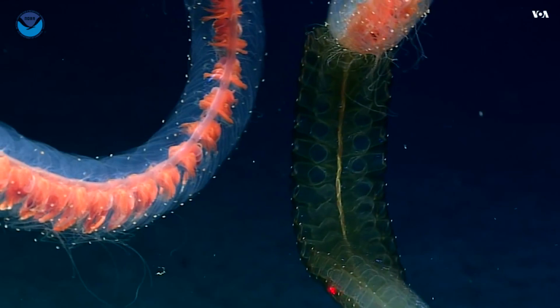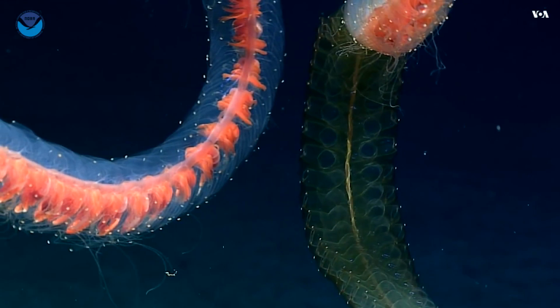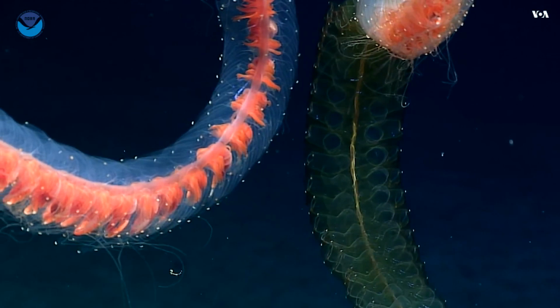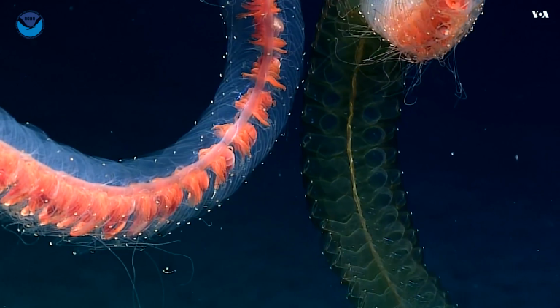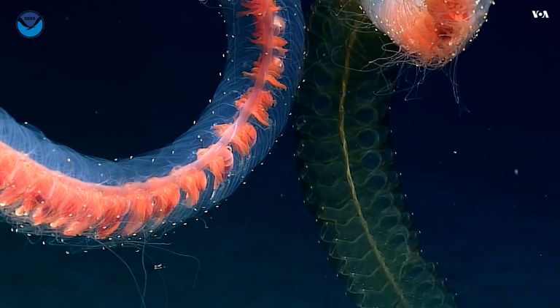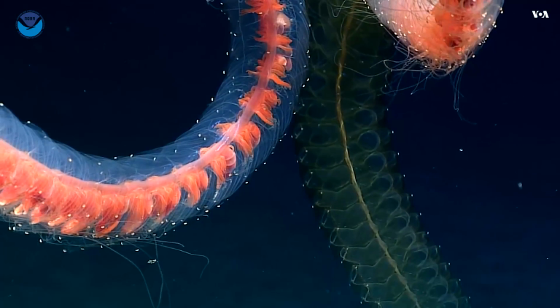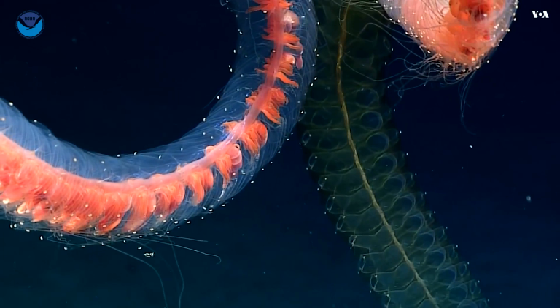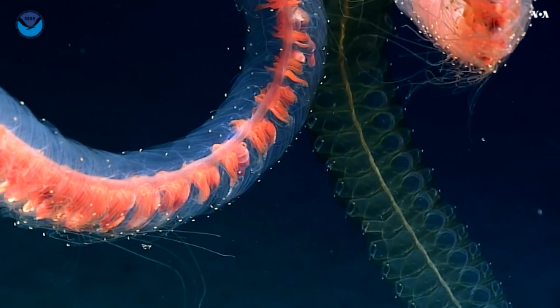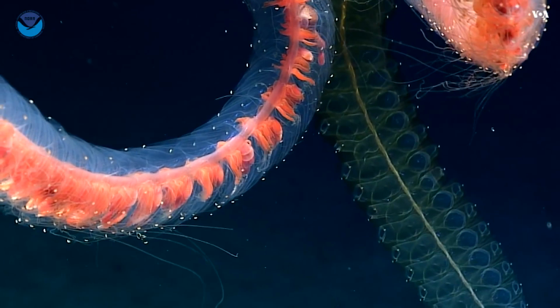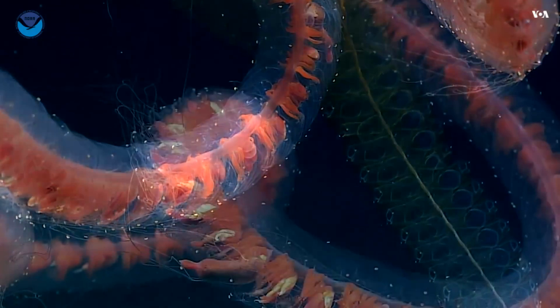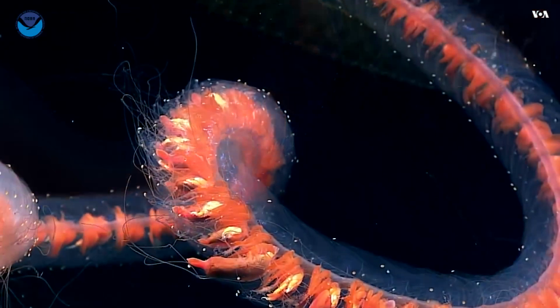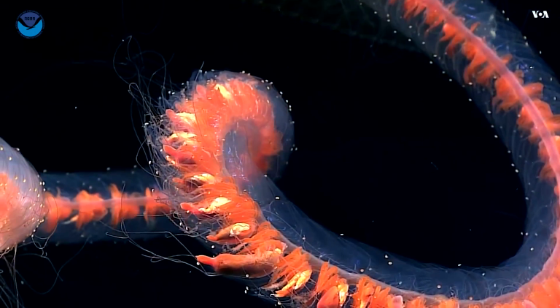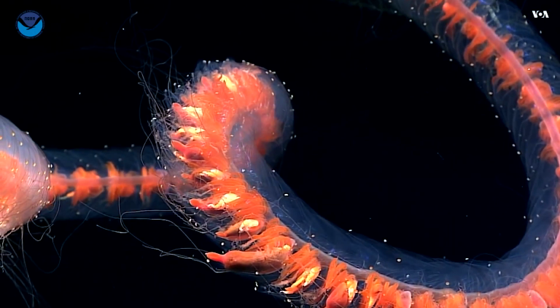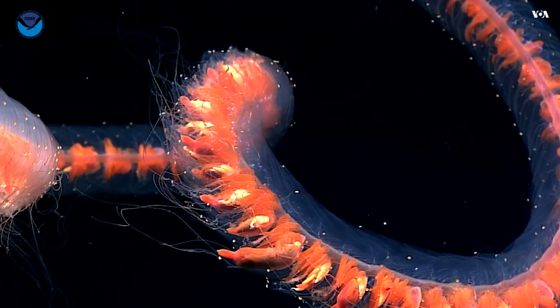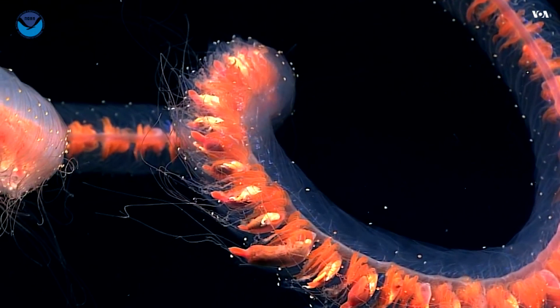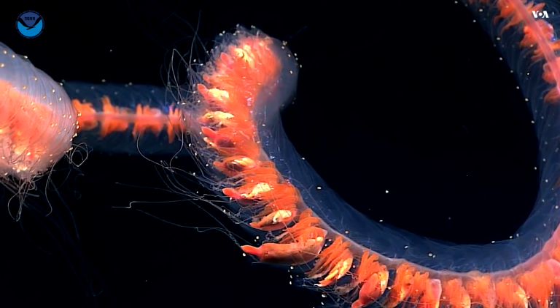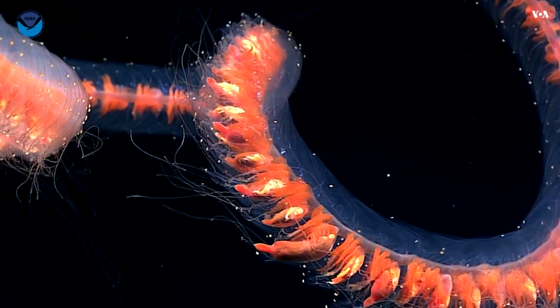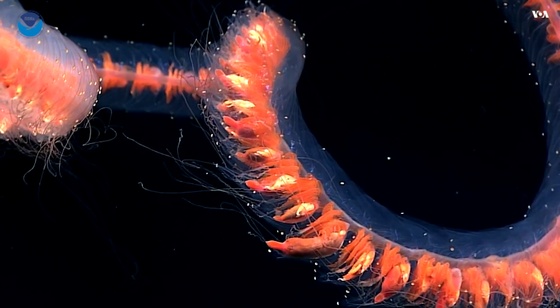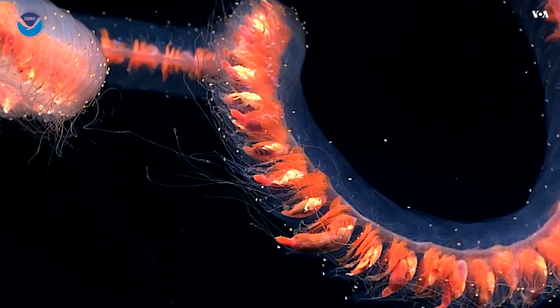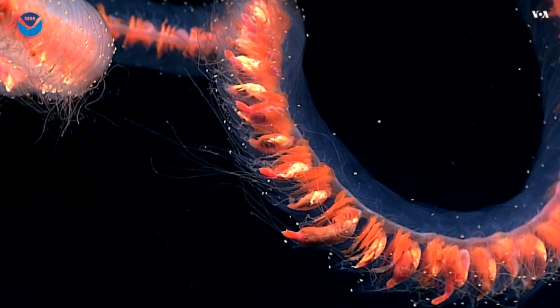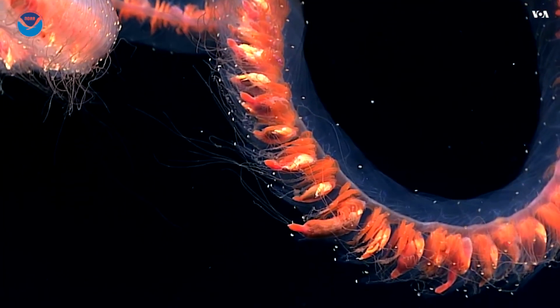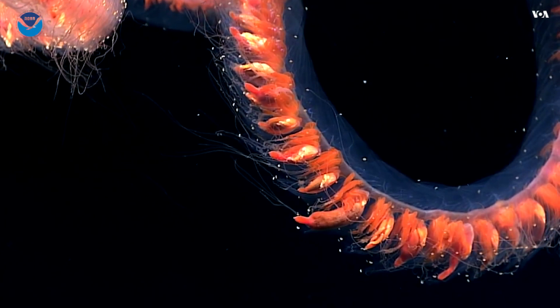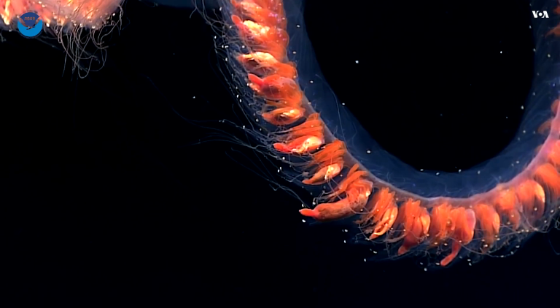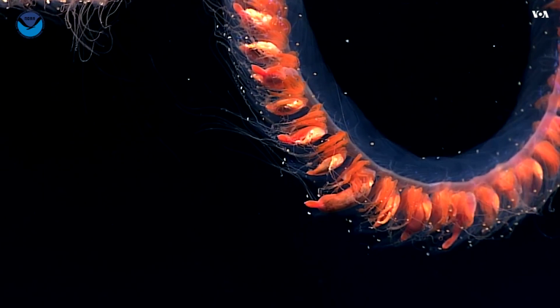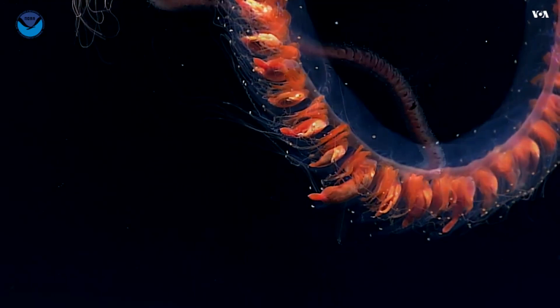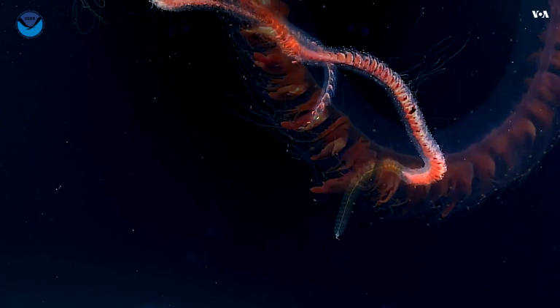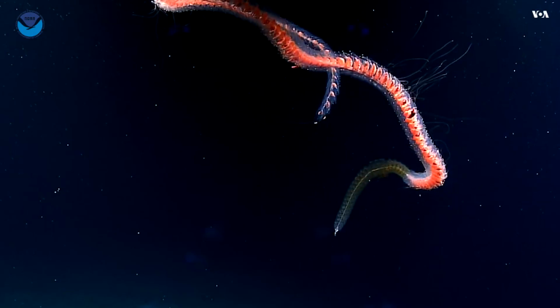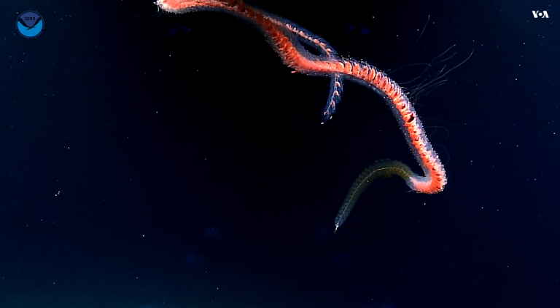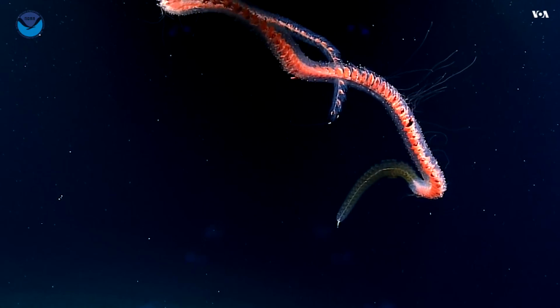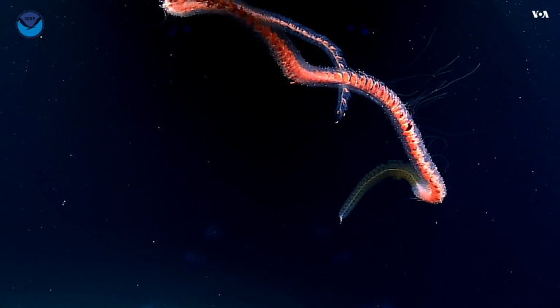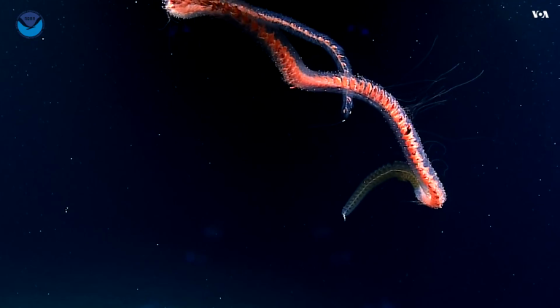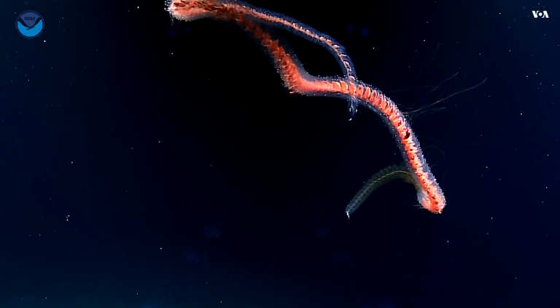These are deep water siphonophores. You usually don't find these closer to the surface. It's also in surprisingly great shape — sometimes we see them in pieces, but this seems to be a fairly intact colony.